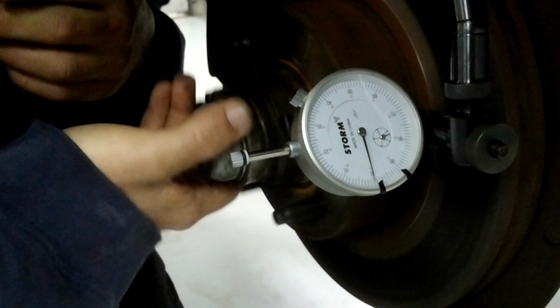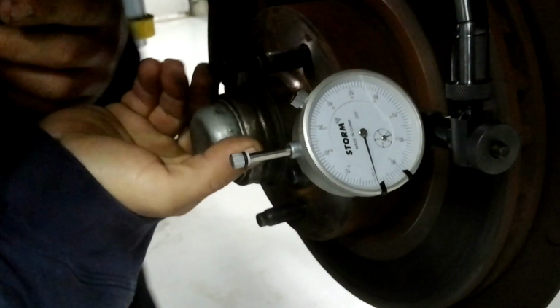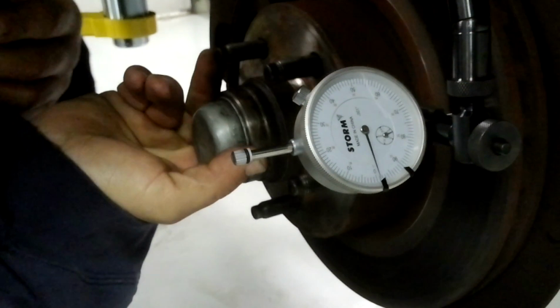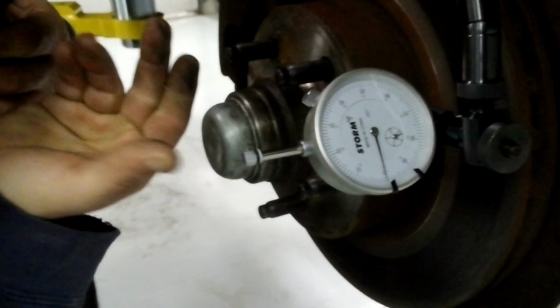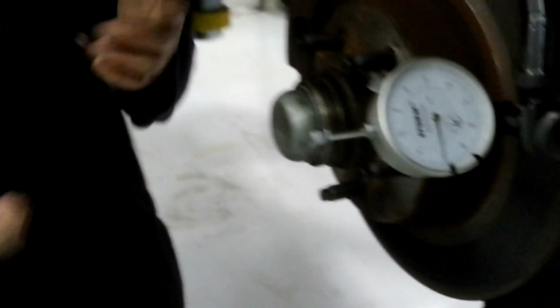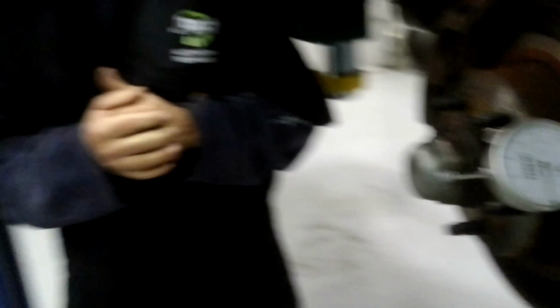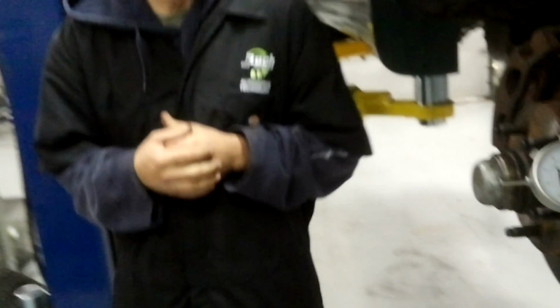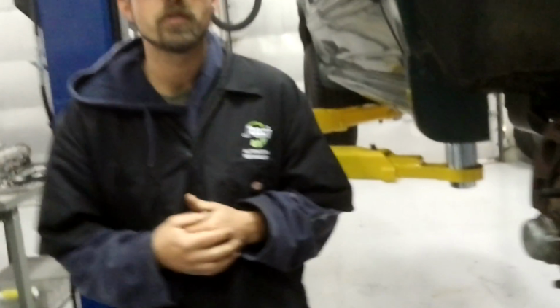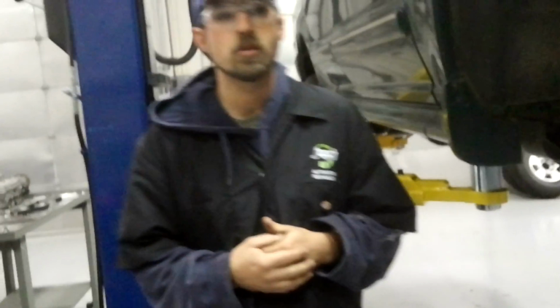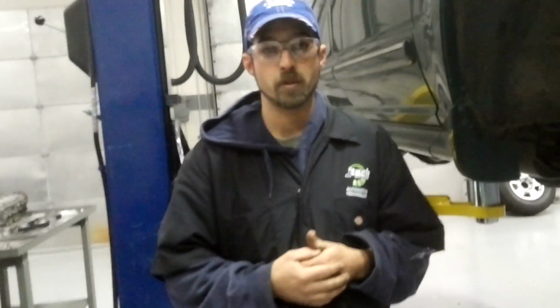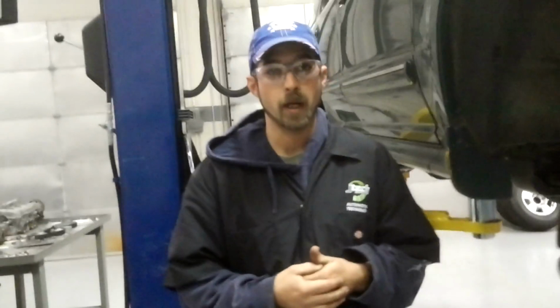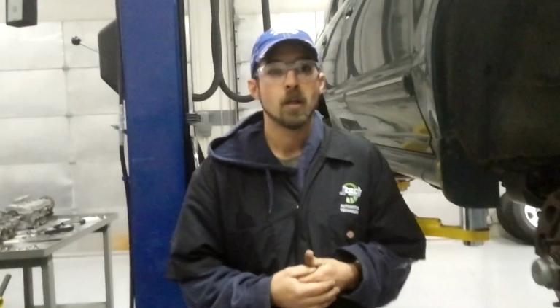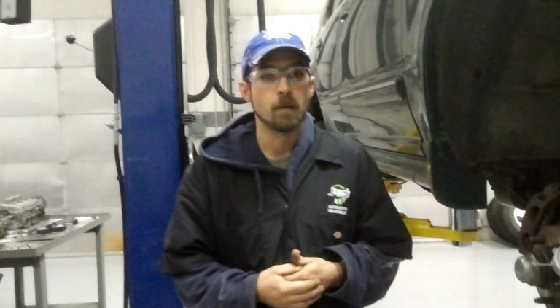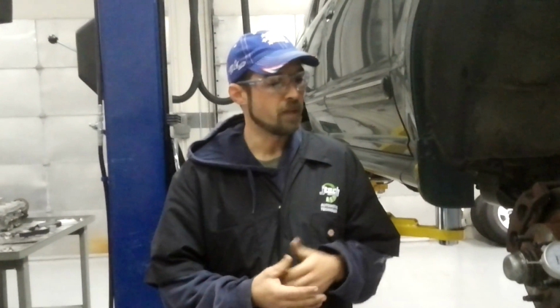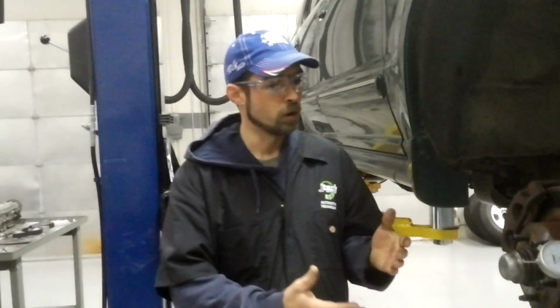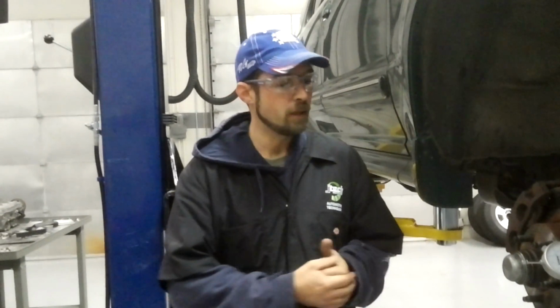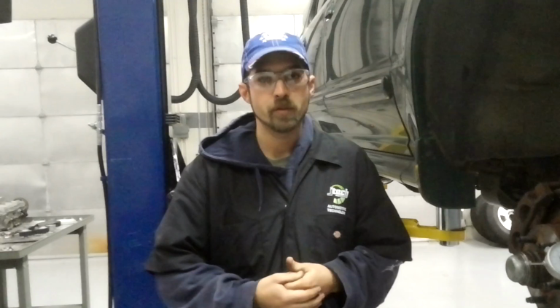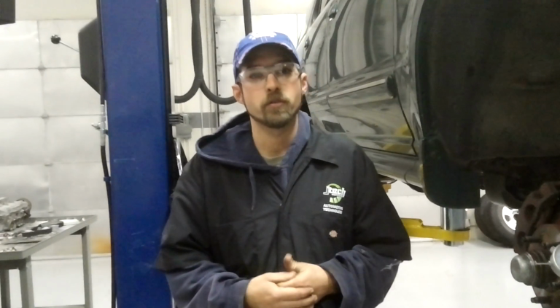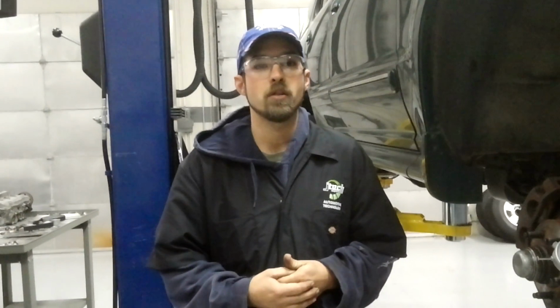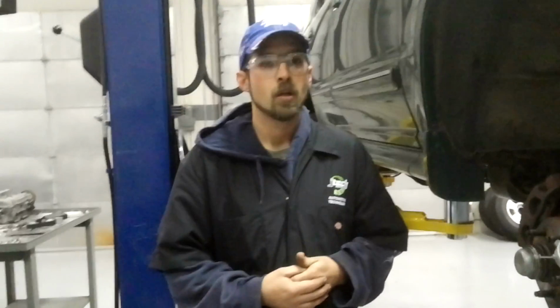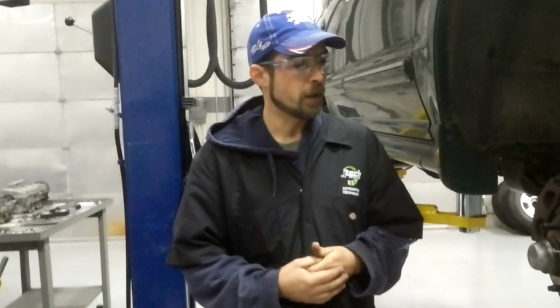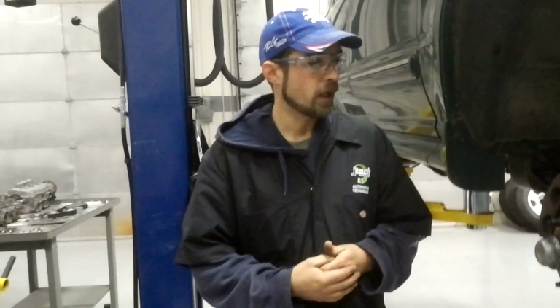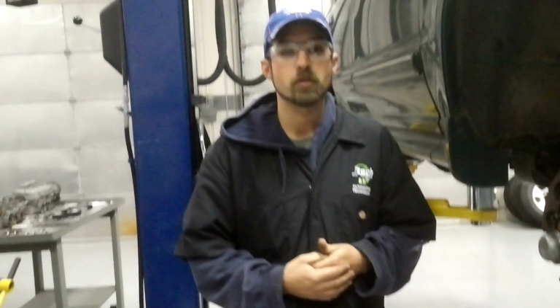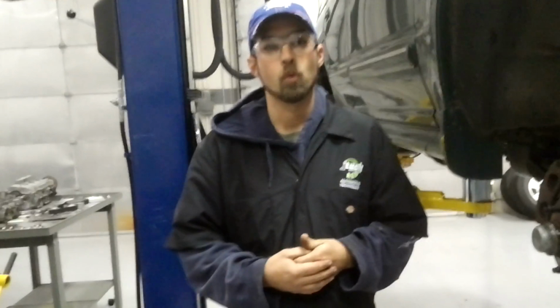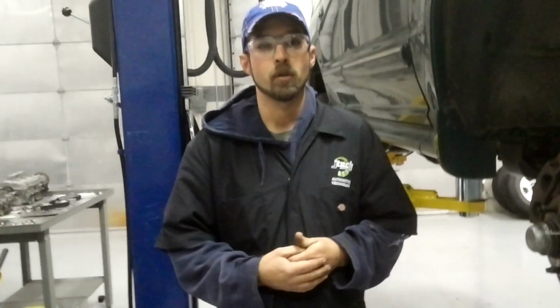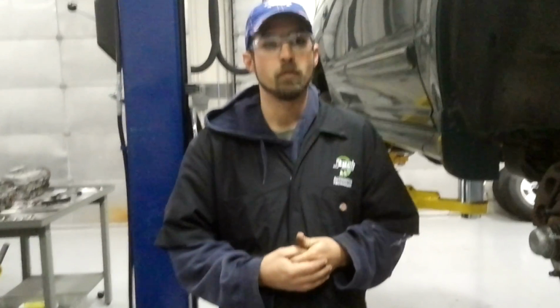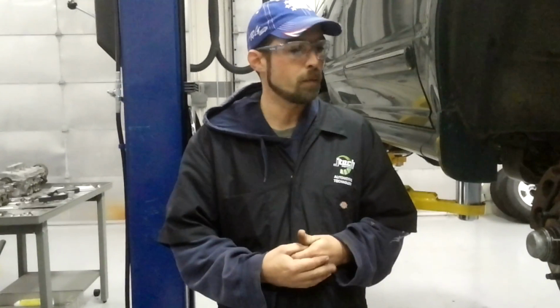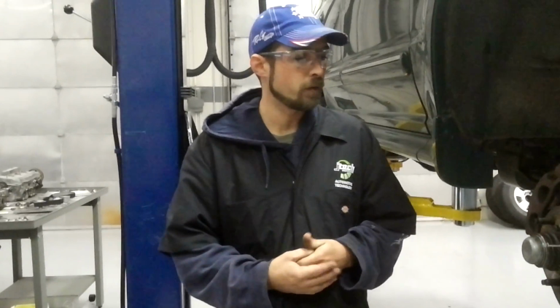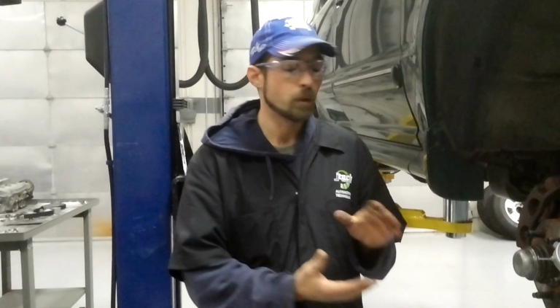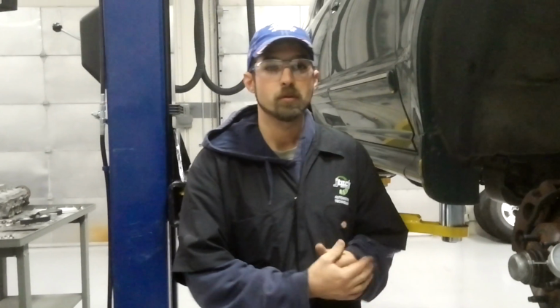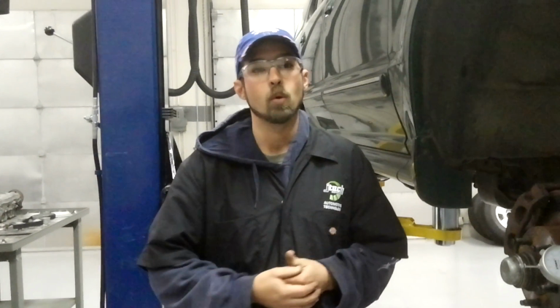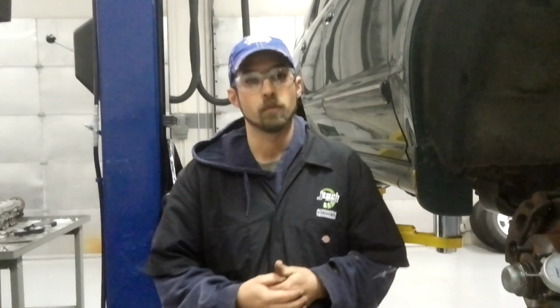It looks like we're within three thousandths of an inch, which is within spec. If it were any more than three thousandths of an inch, we would definitely have a concern of a warped rotor and would probably either need to replace the rotor or cut the rotor.